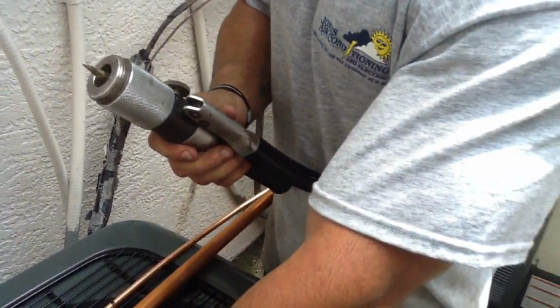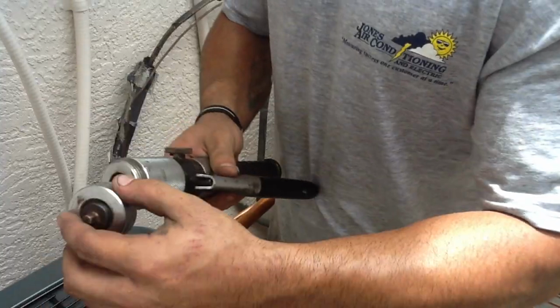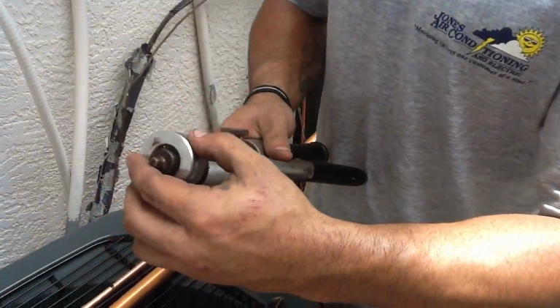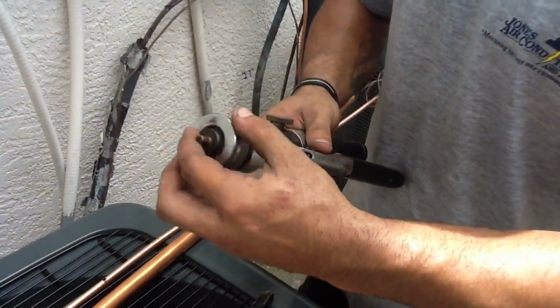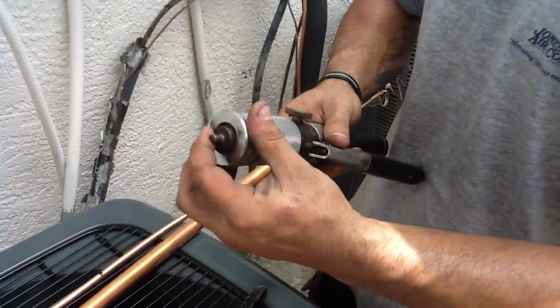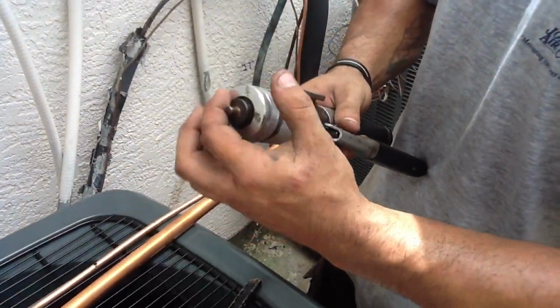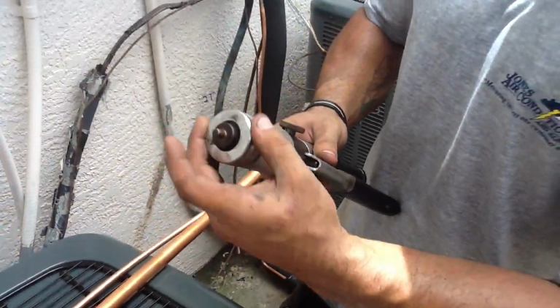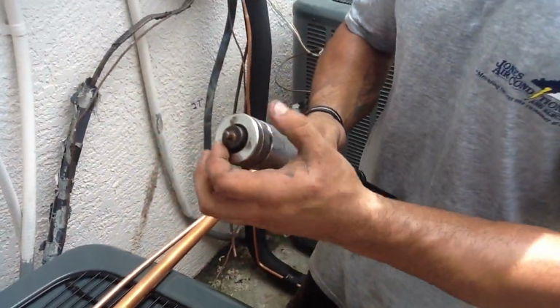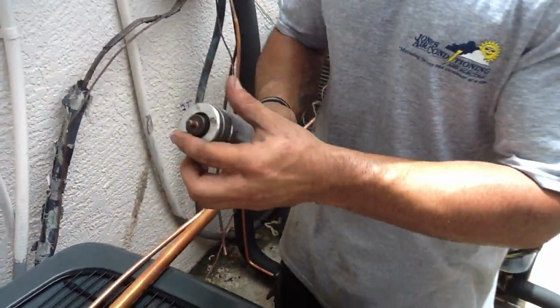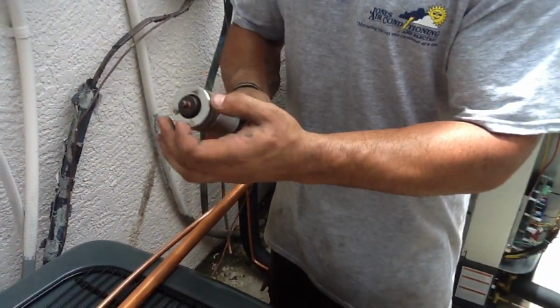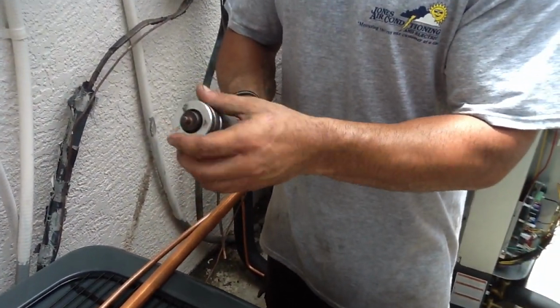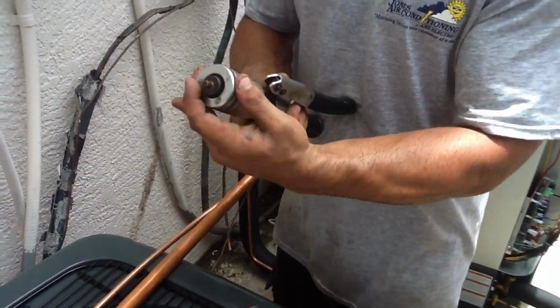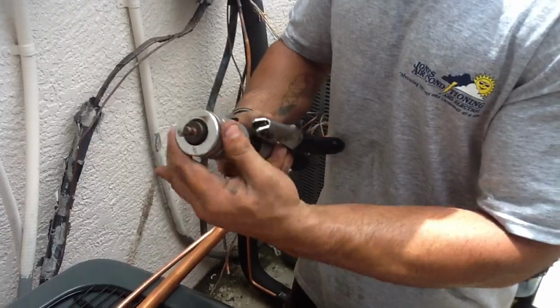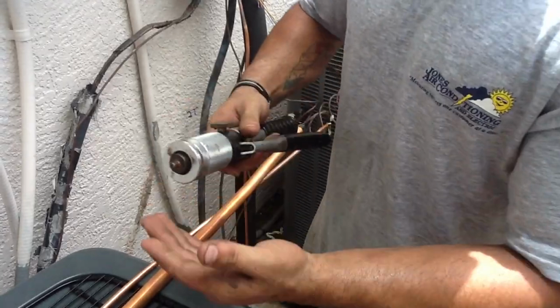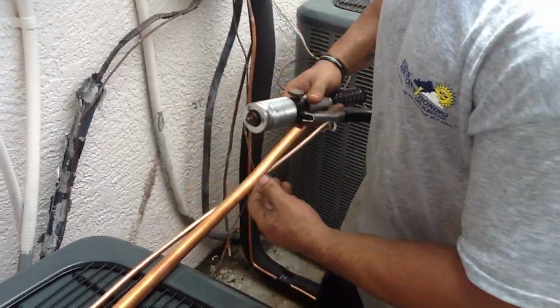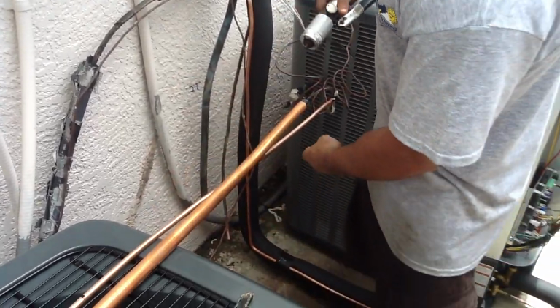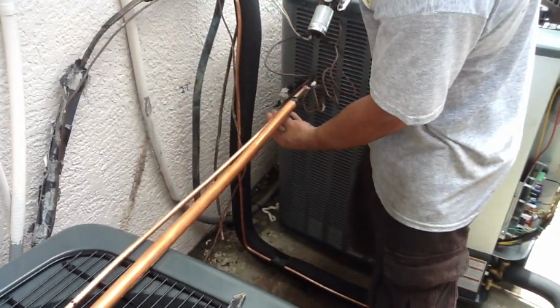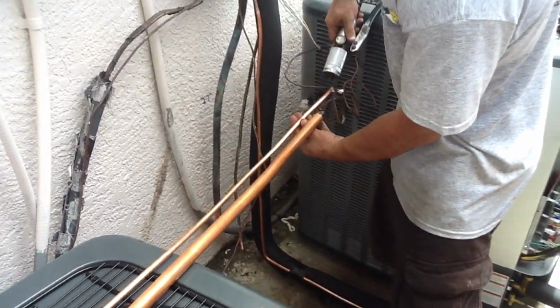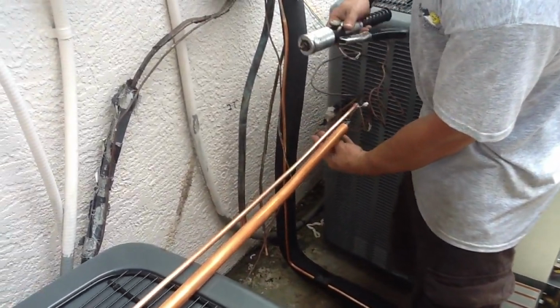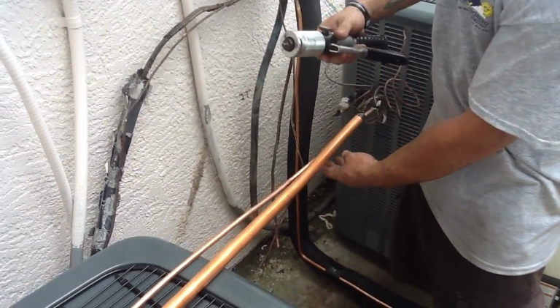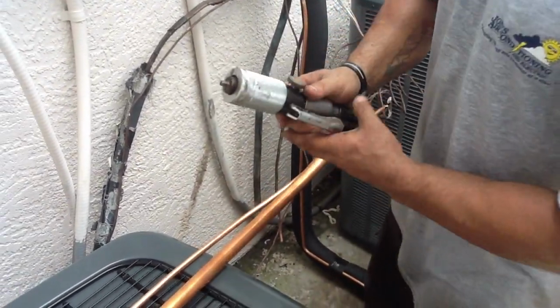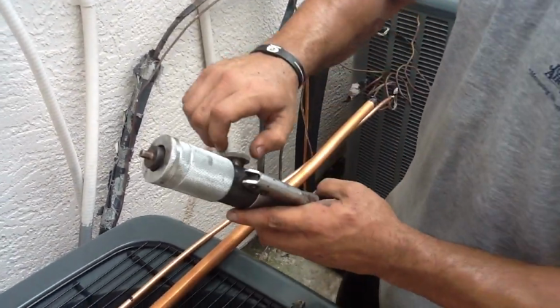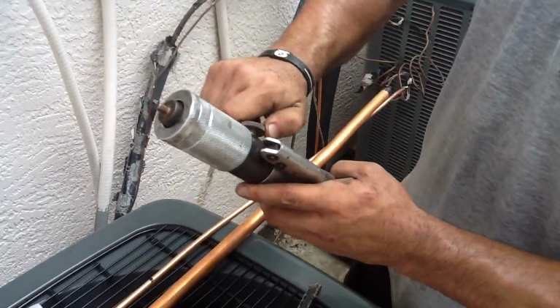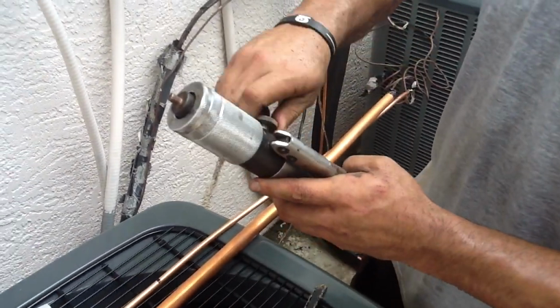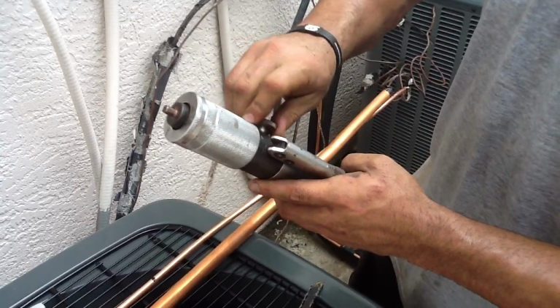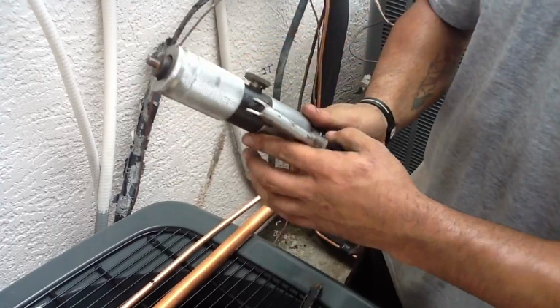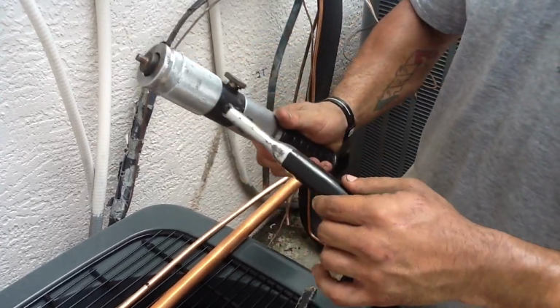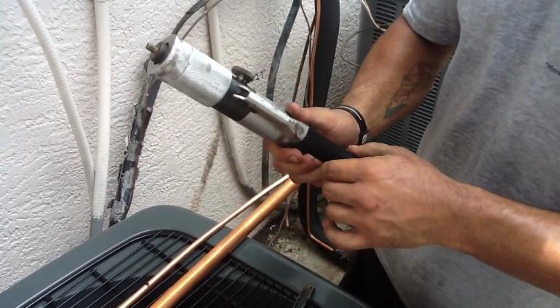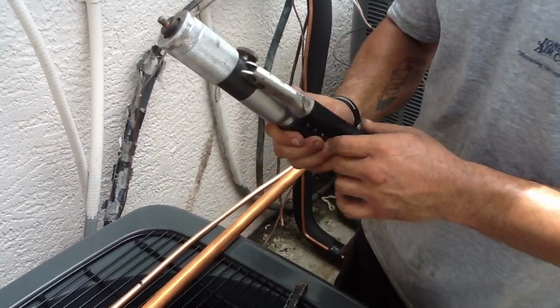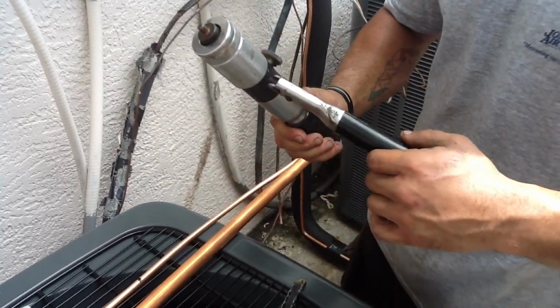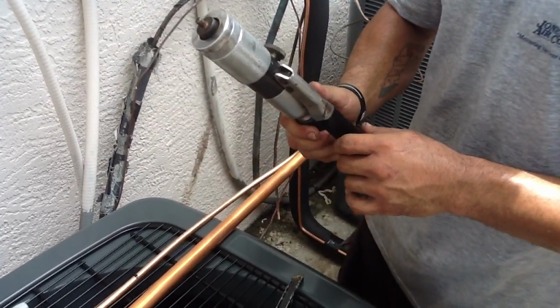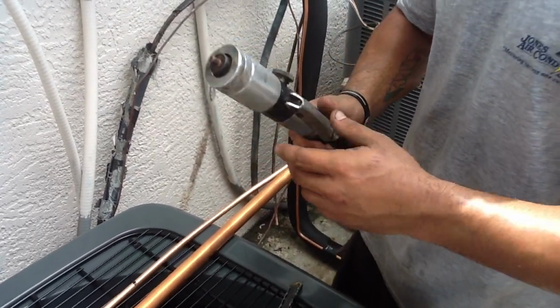We simply screw on the tip with the size of the copper line that you will be using. Put it in the copper piece like so, lock on the hydraulic inside and begin to apply pressure so that the tip will expand.